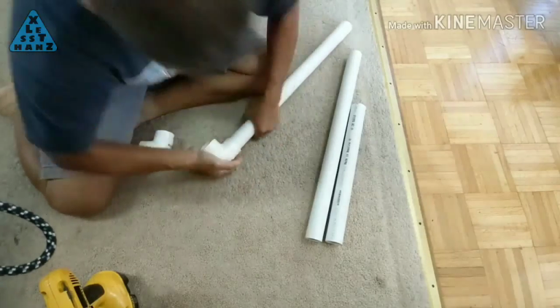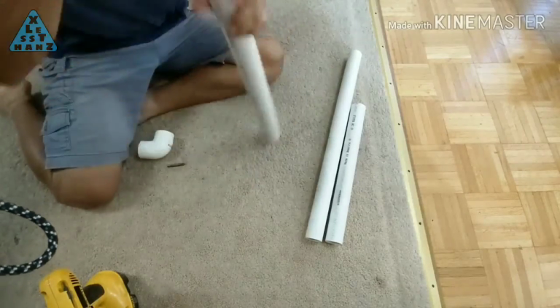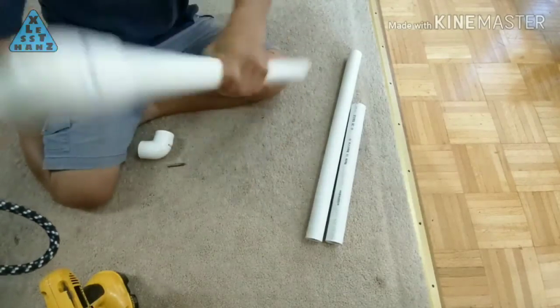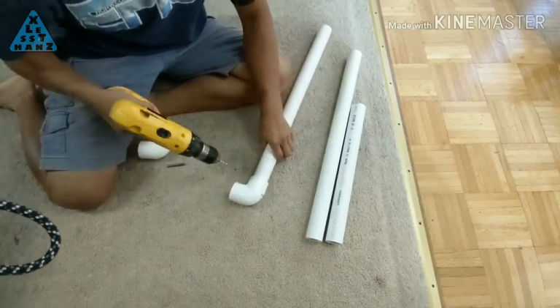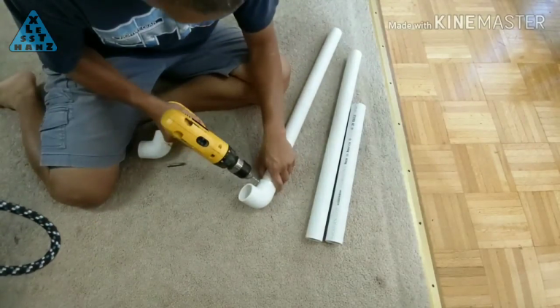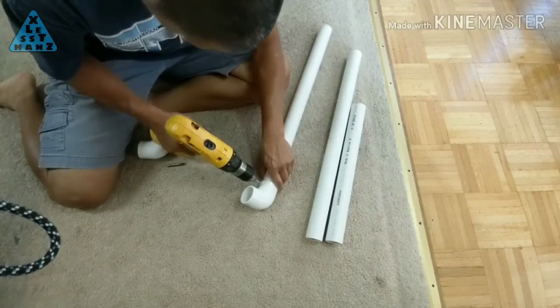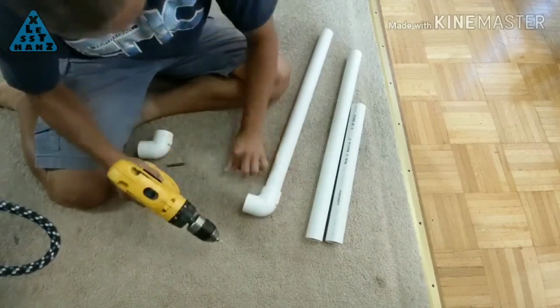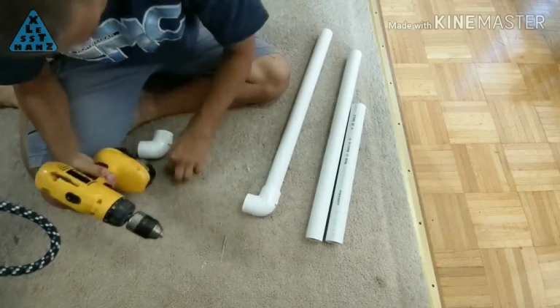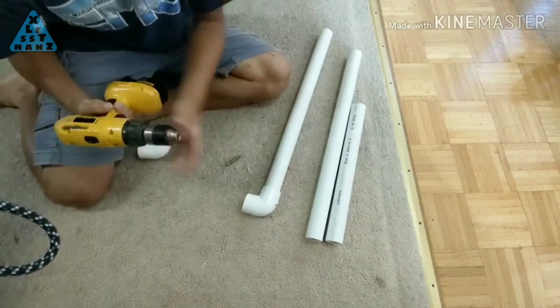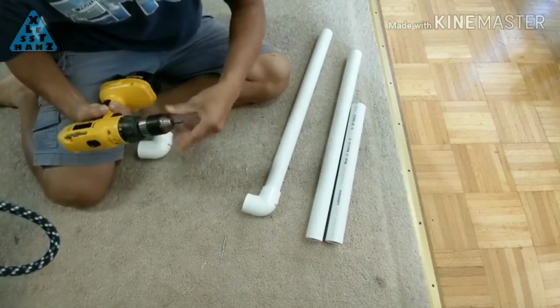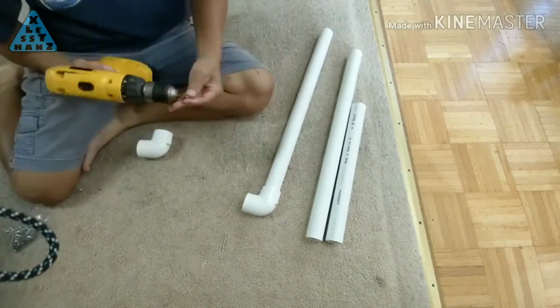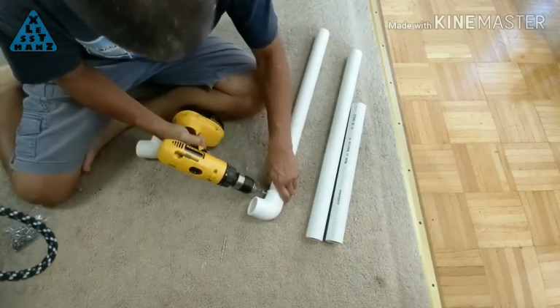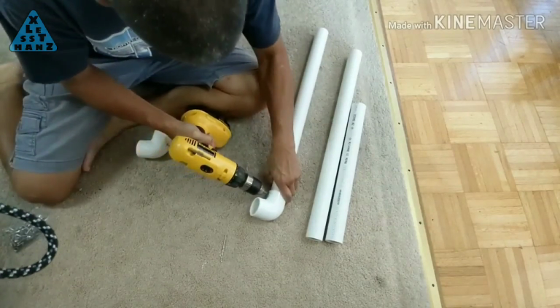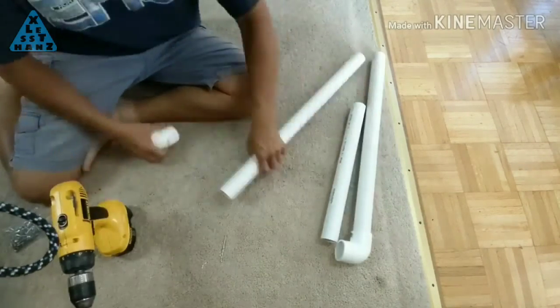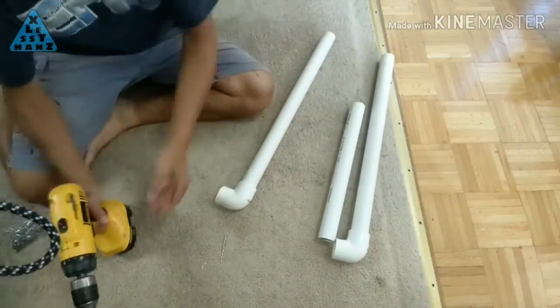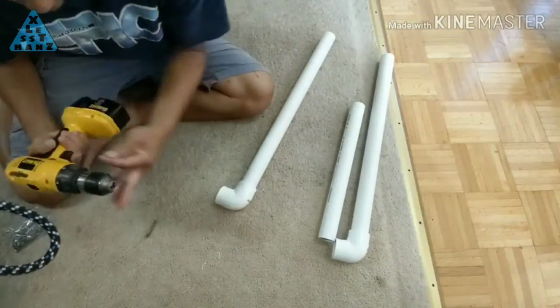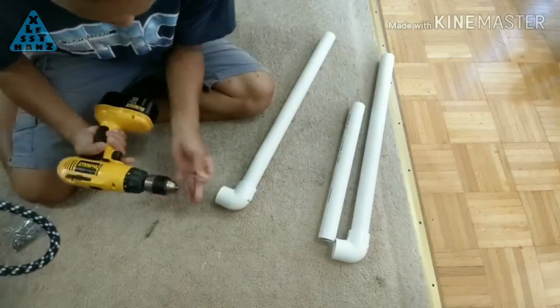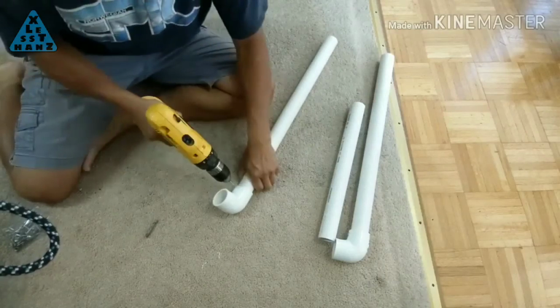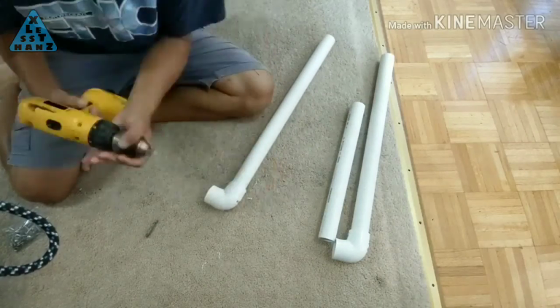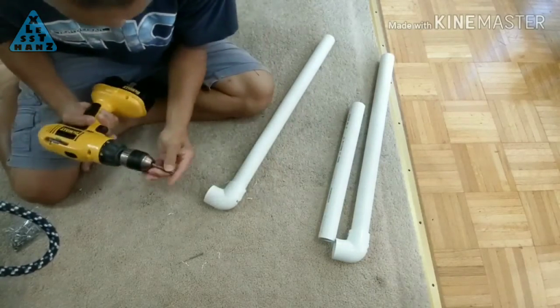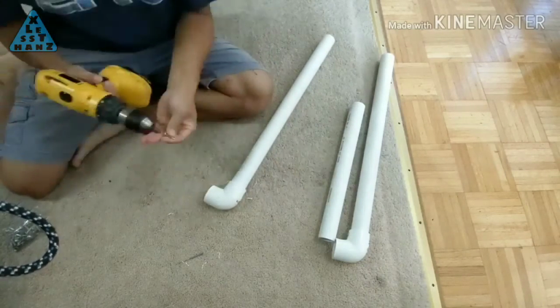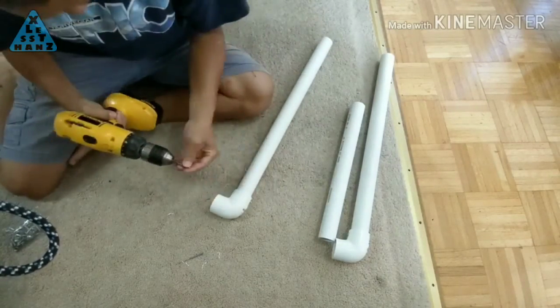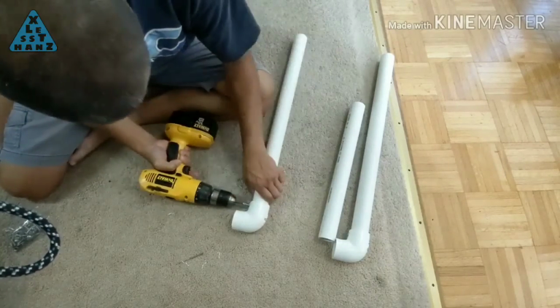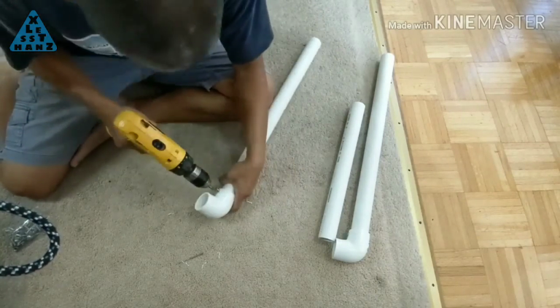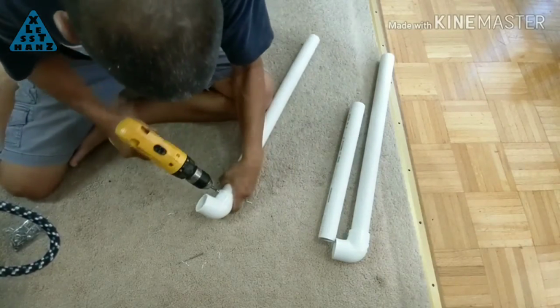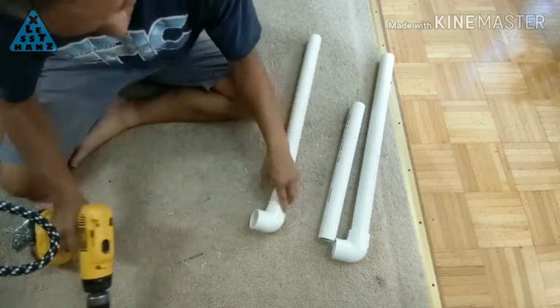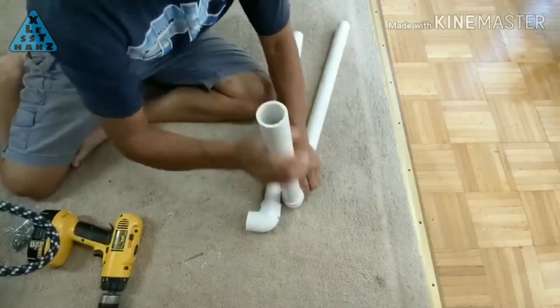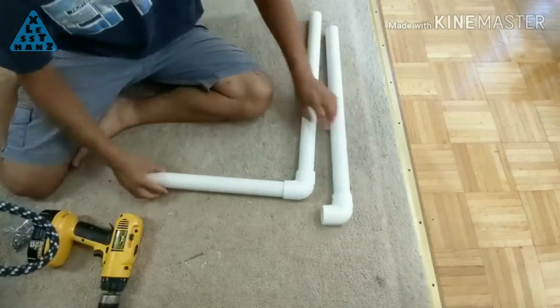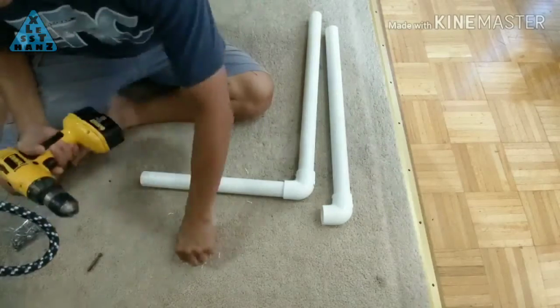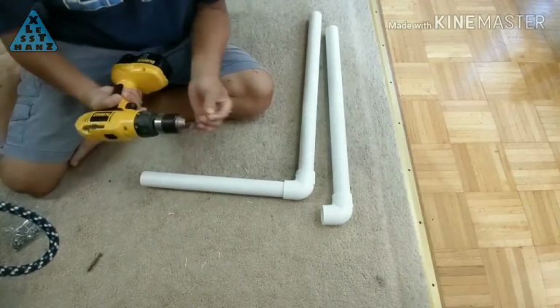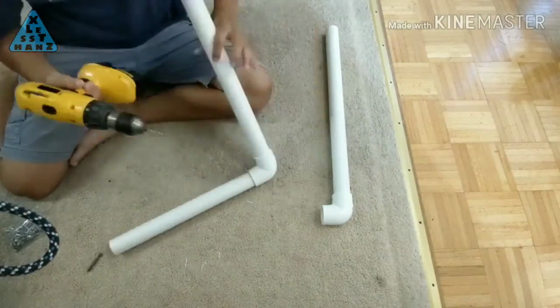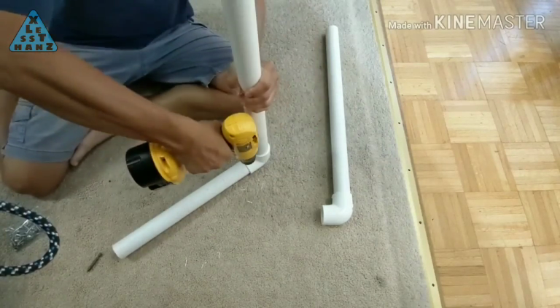For every one of my PVC projects, I use screws to hold the connections together instead of glue. I do this because when PVC projects are no longer needed, the joints and pipes can be recycled for use in other projects by simply removing the screws and dismantling everything.